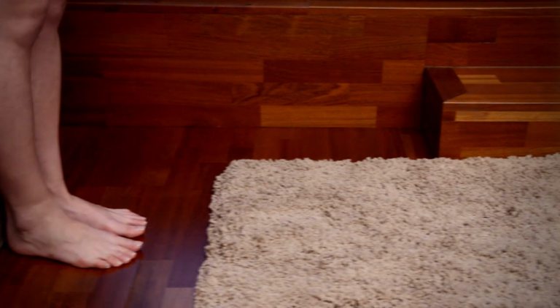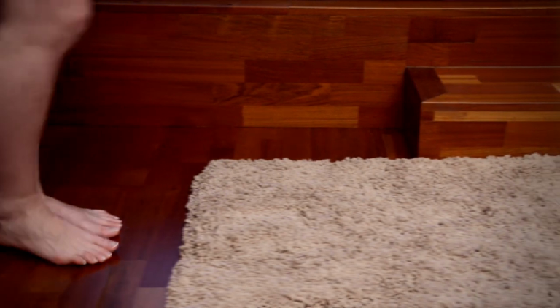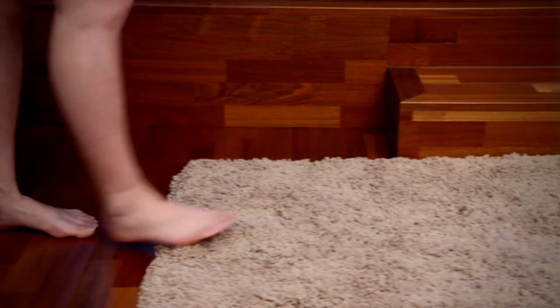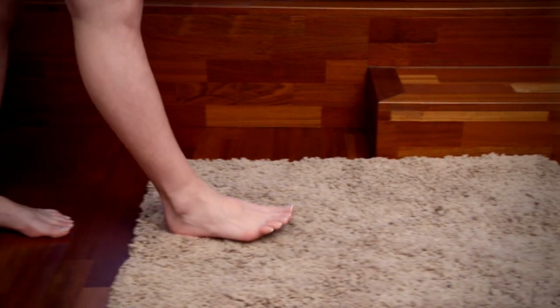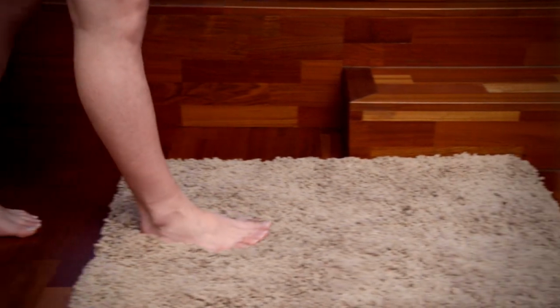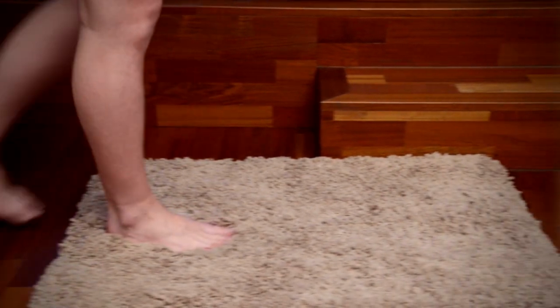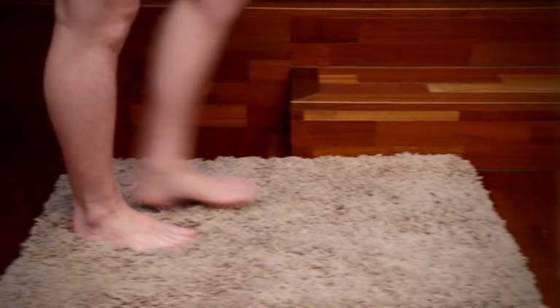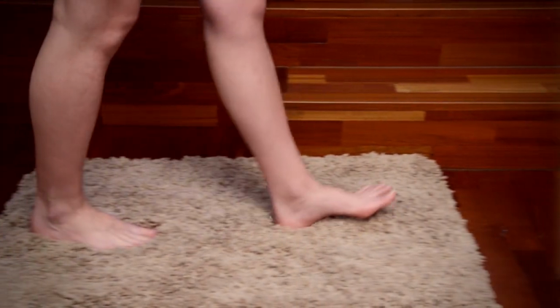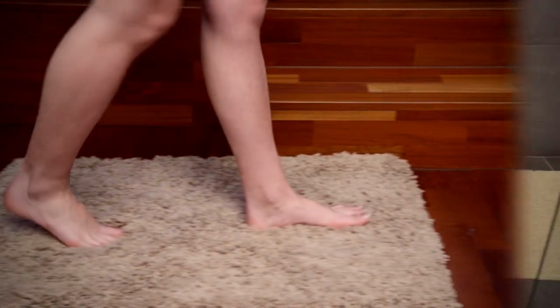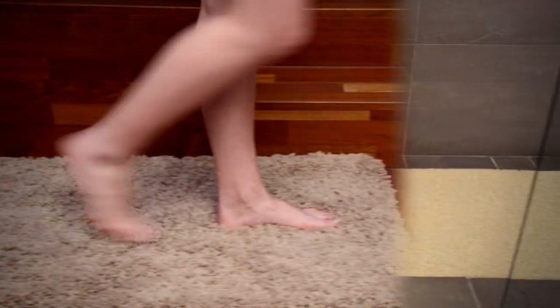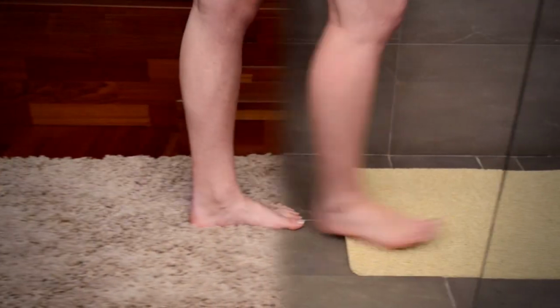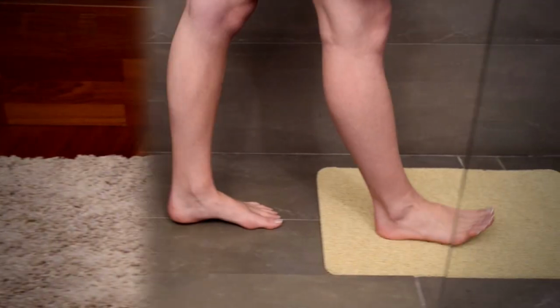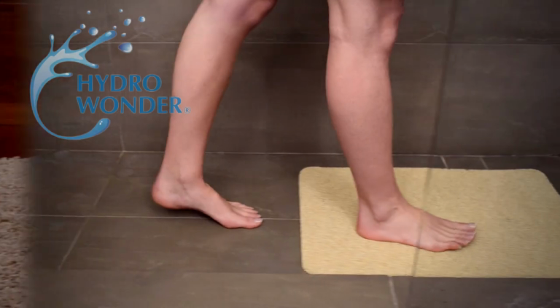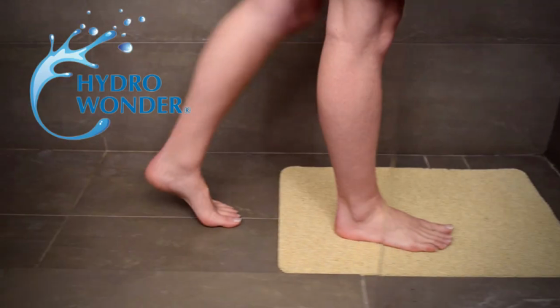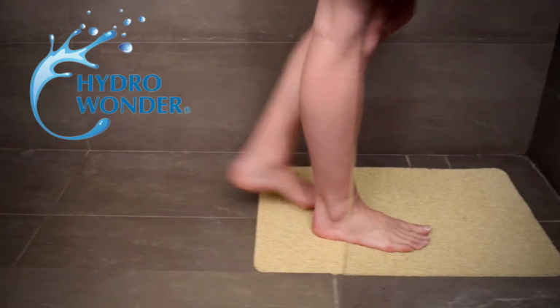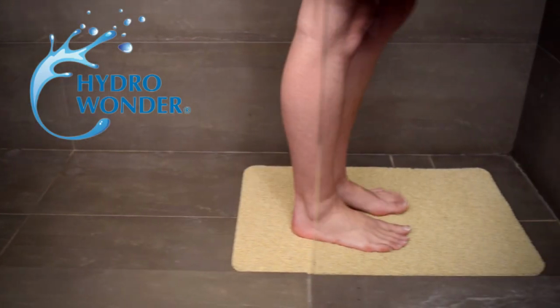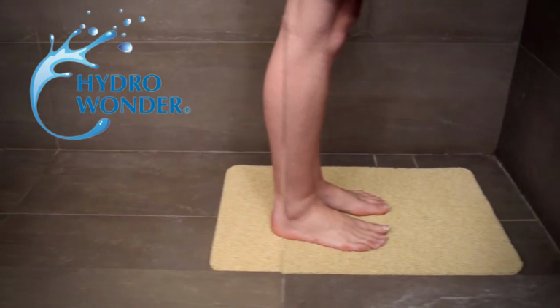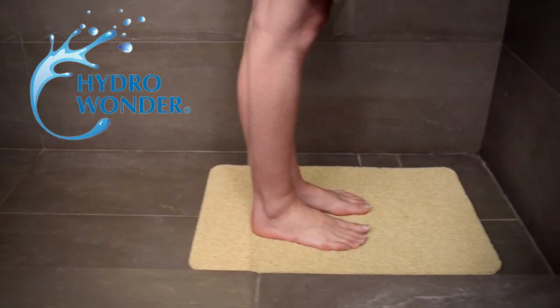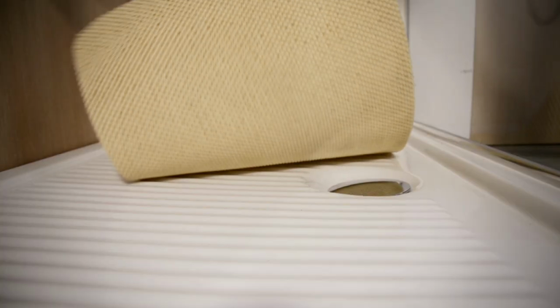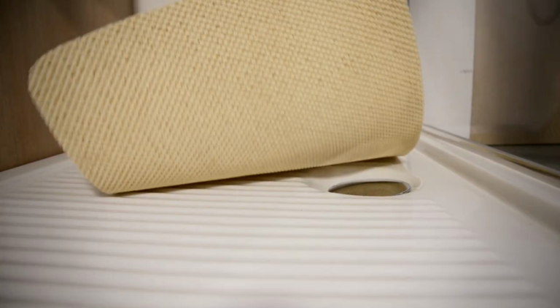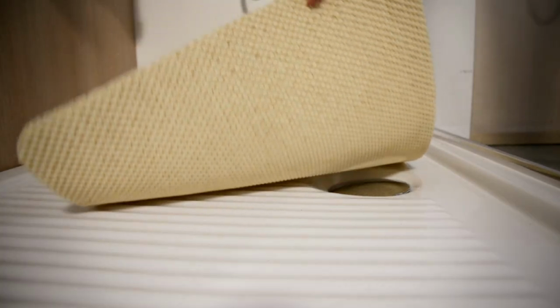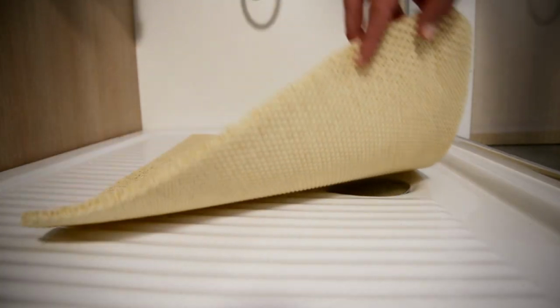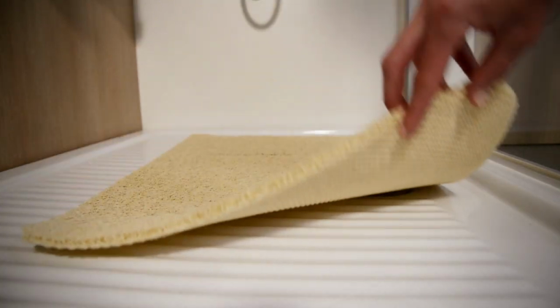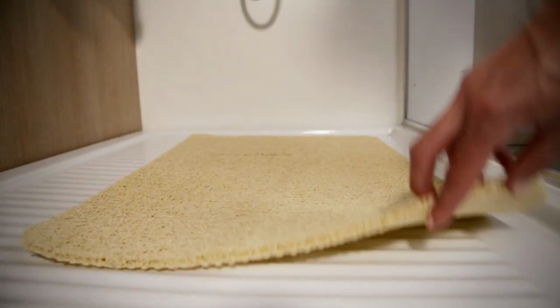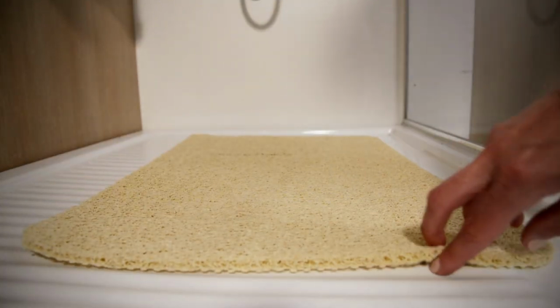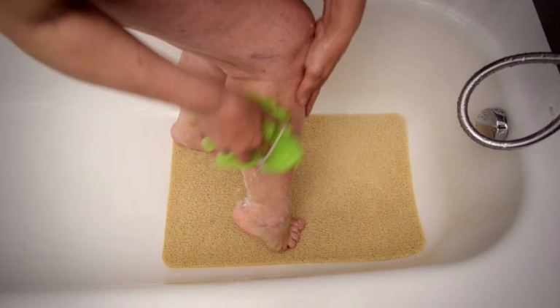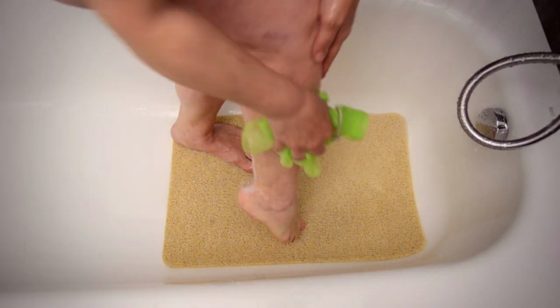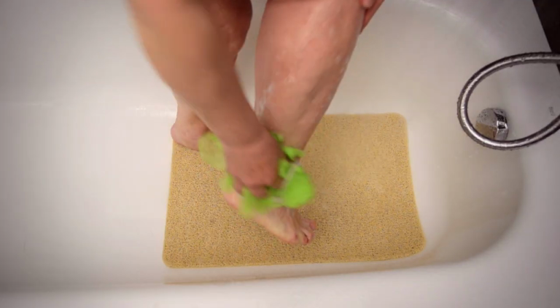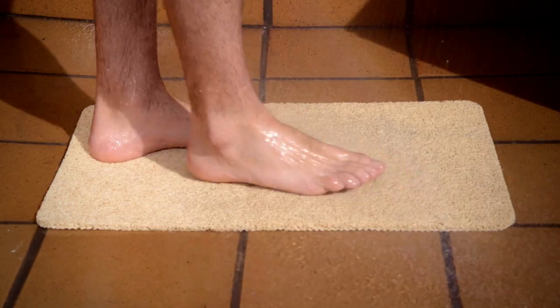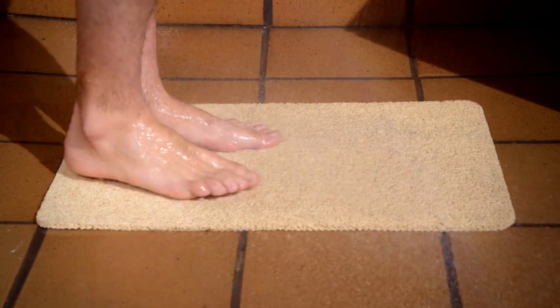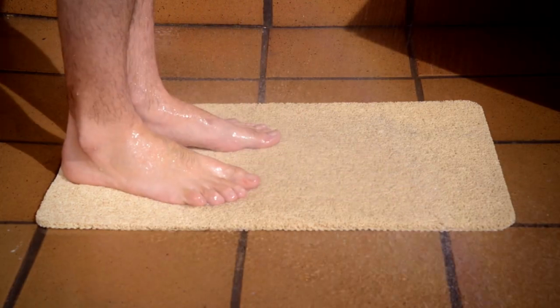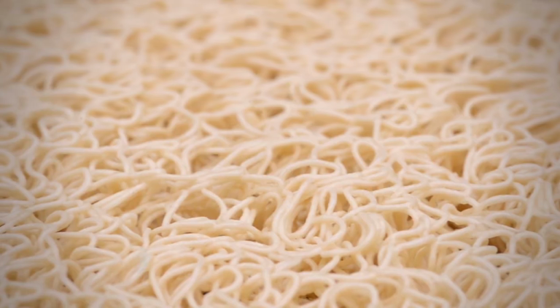Can you imagine walking barefoot on a carpet inside your shower? Introducing Hydro Wonder from JML — the high-quality mat designed for the shower, bathtub or any water surface.